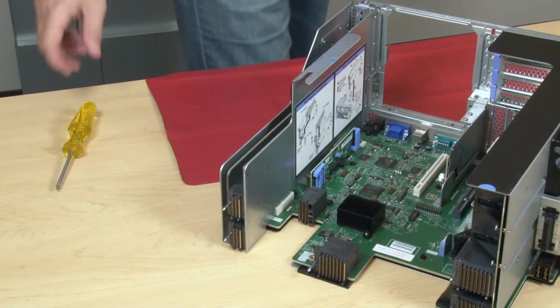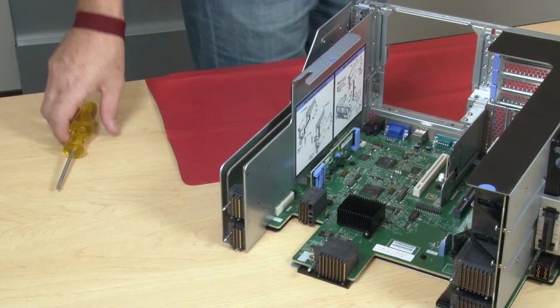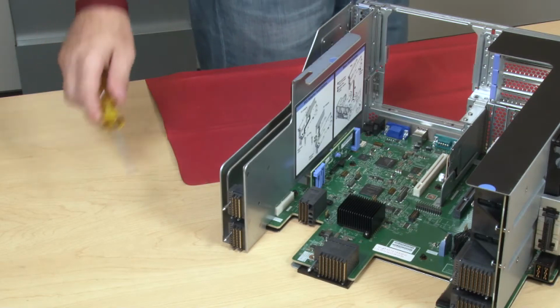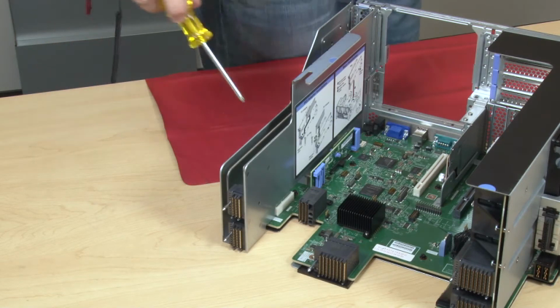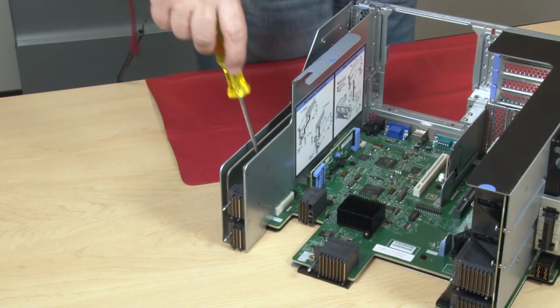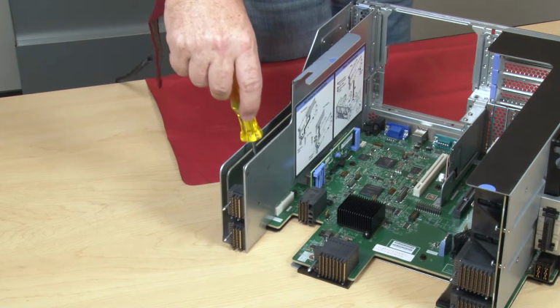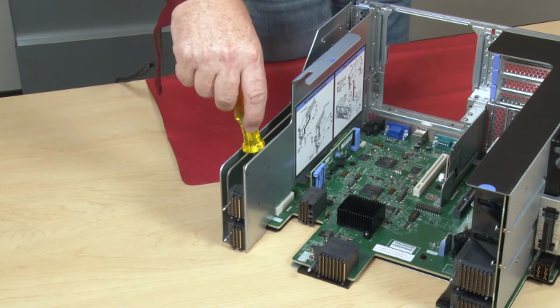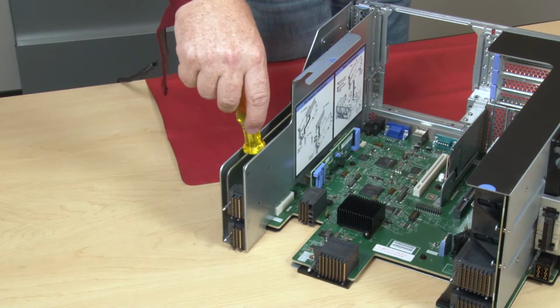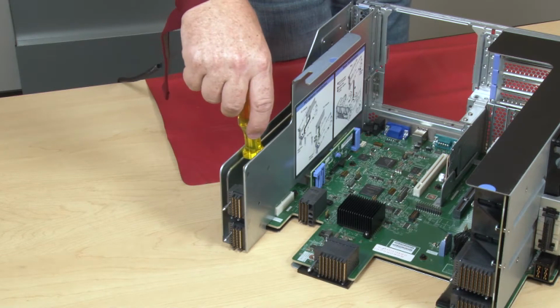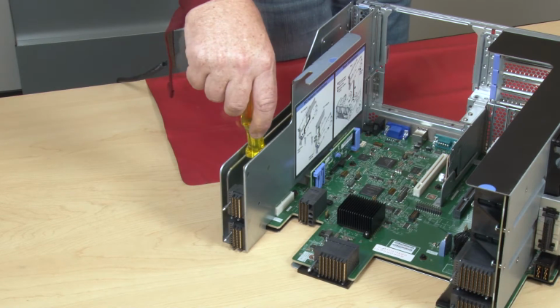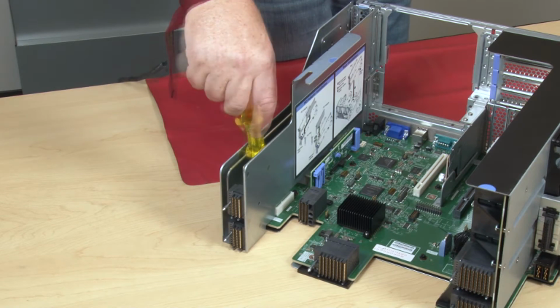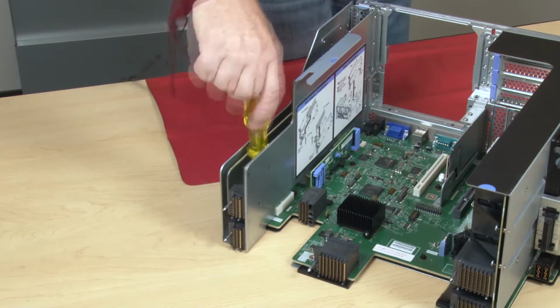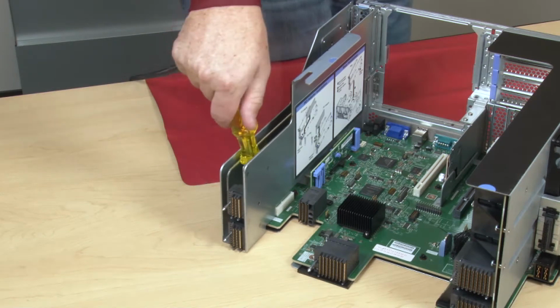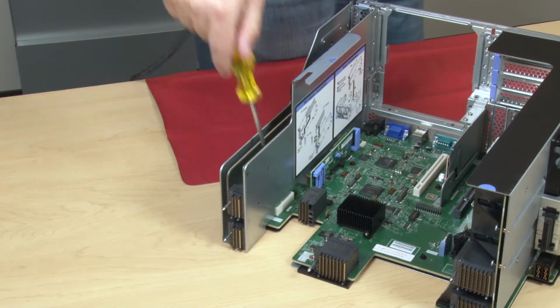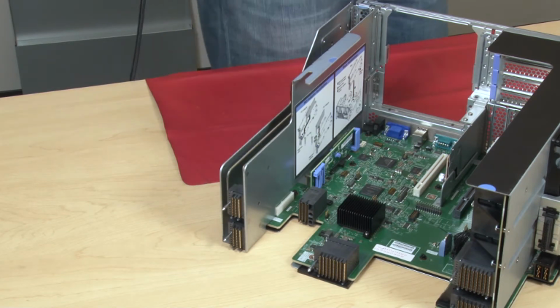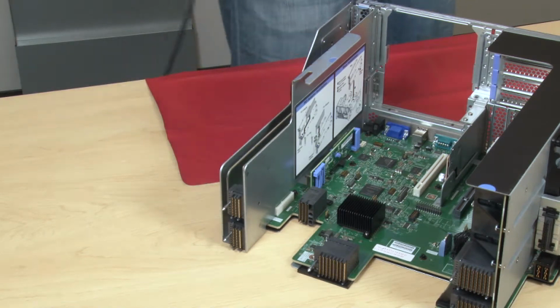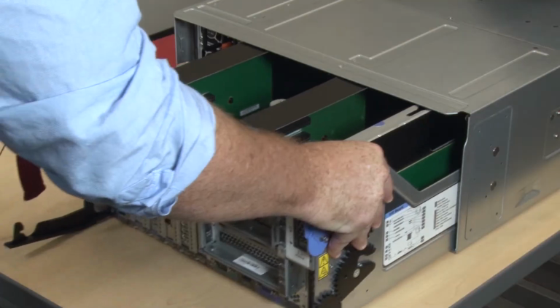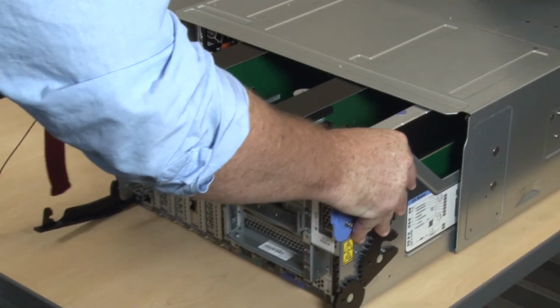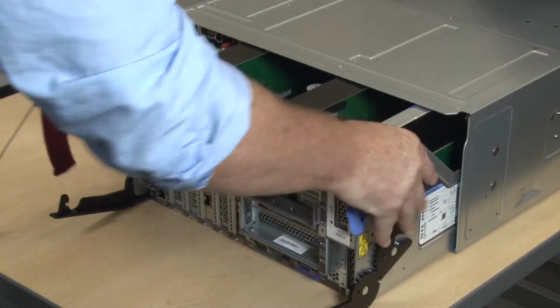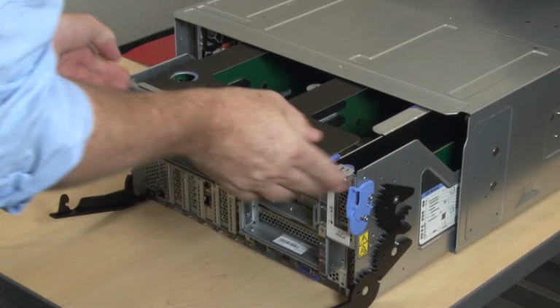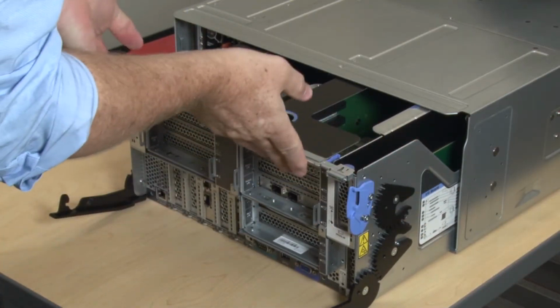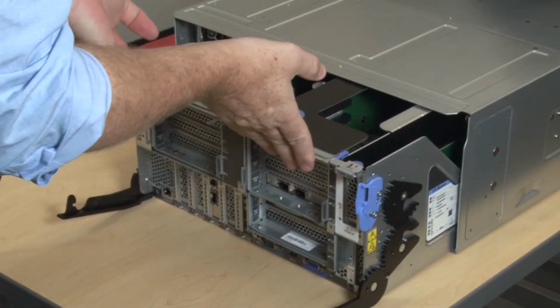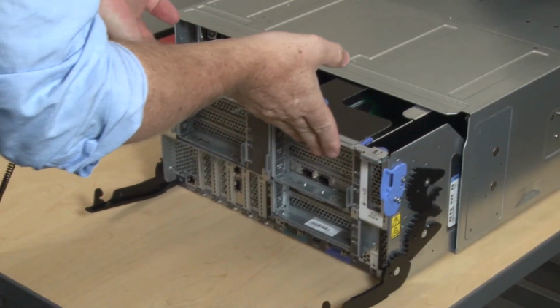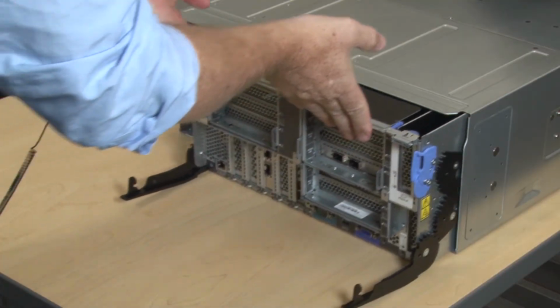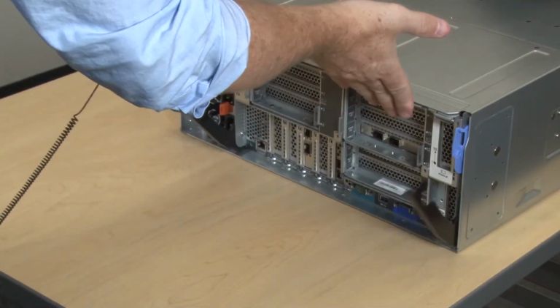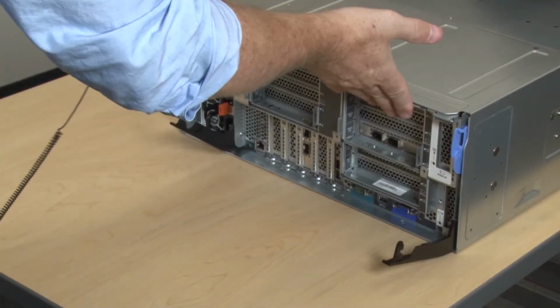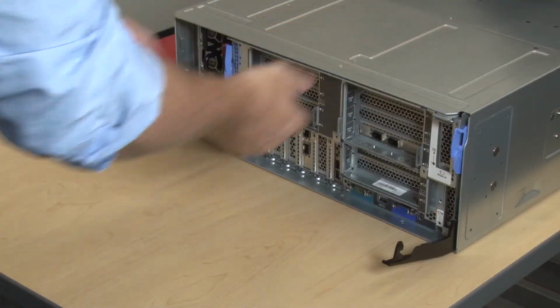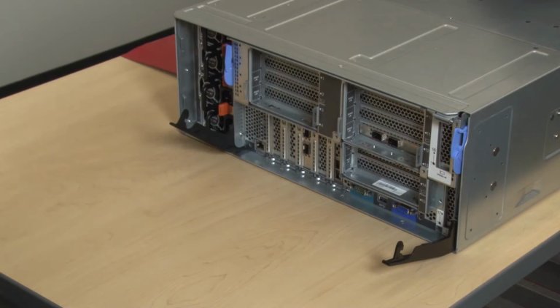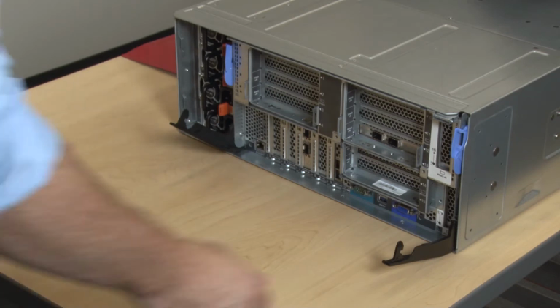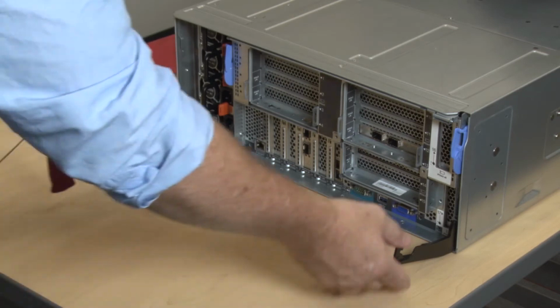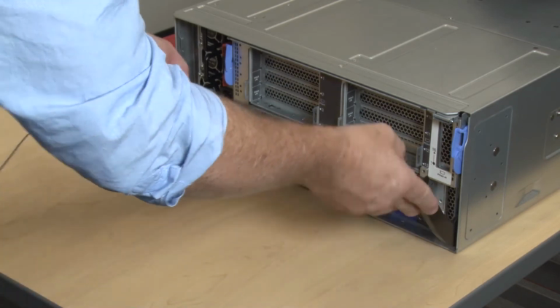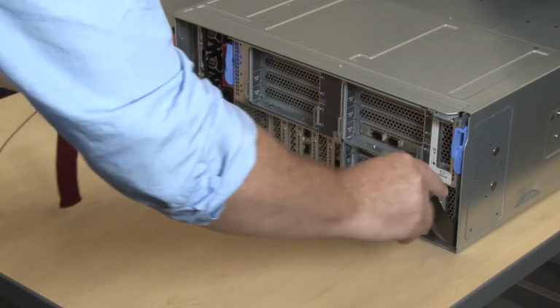Tighten the captive screw that secures the riser to the I.O. tray board. Align the I.O. tray with its opening in the rear of the chassis and insert.